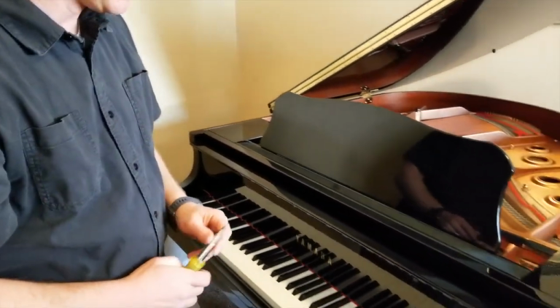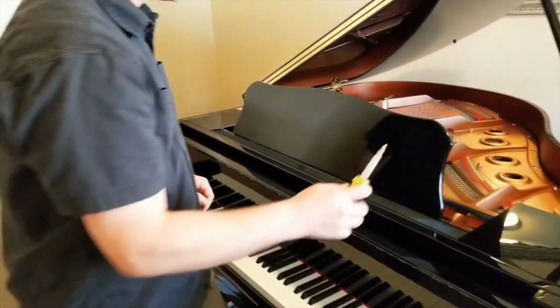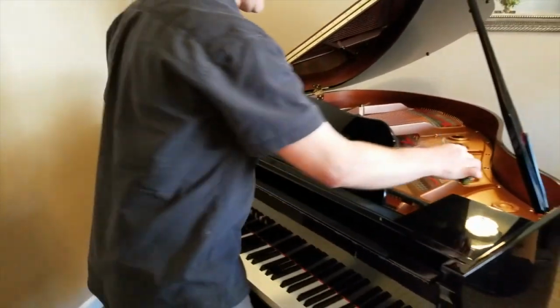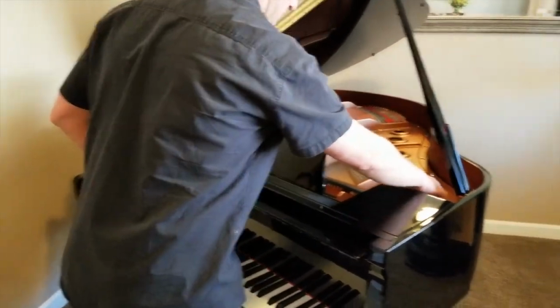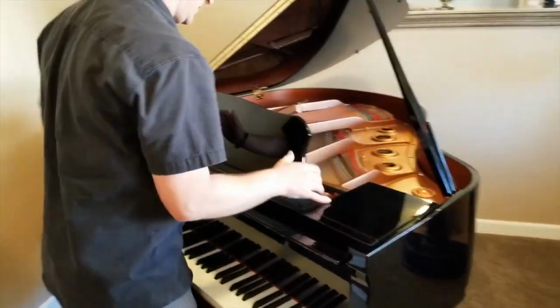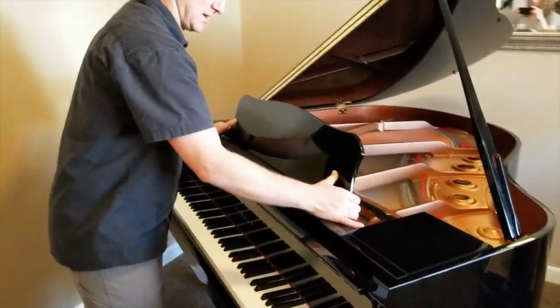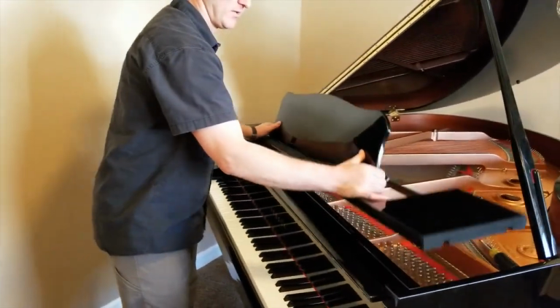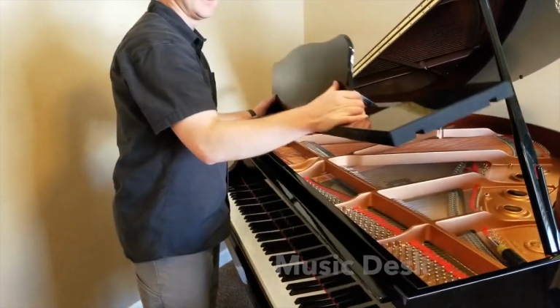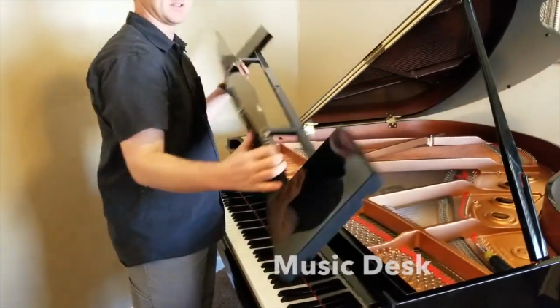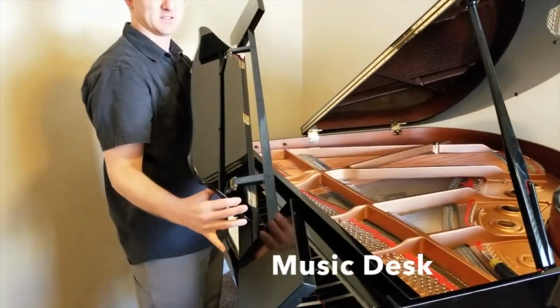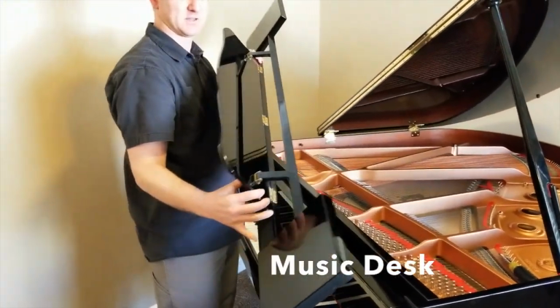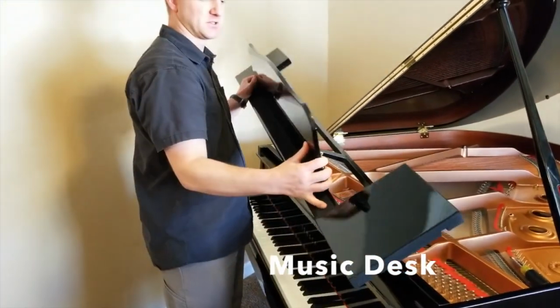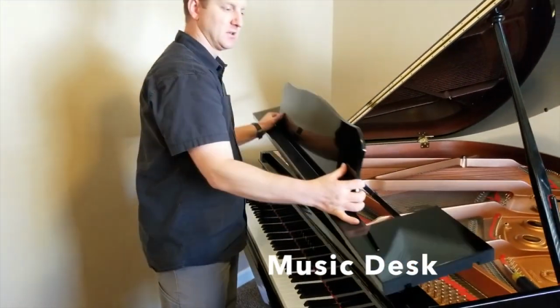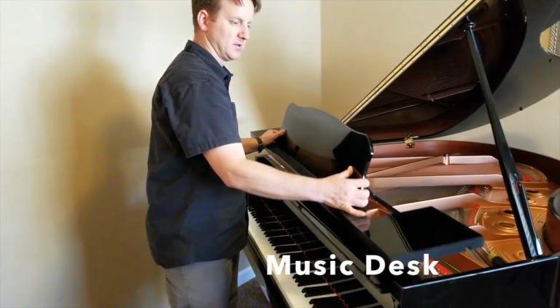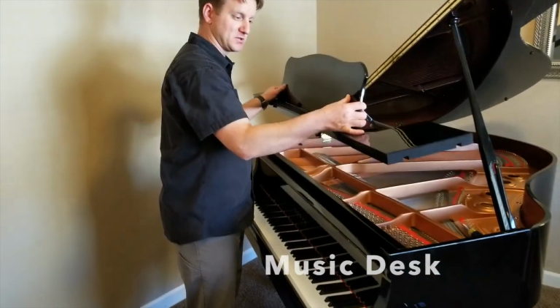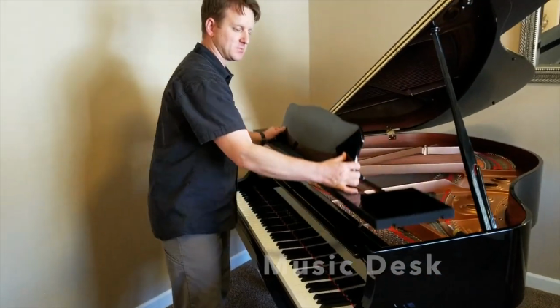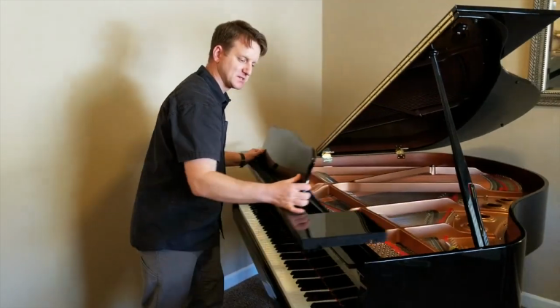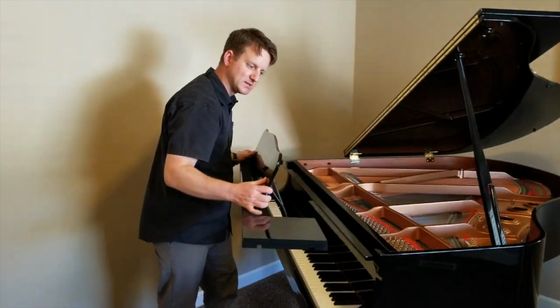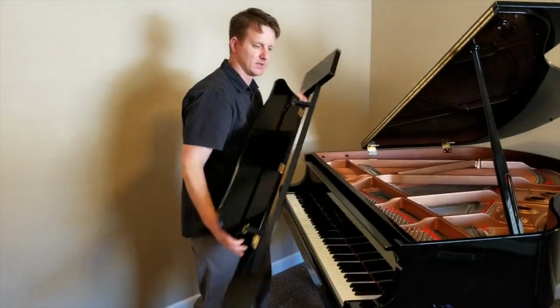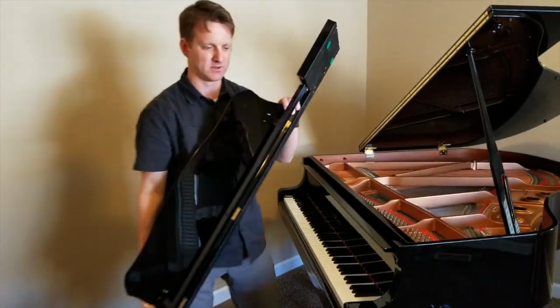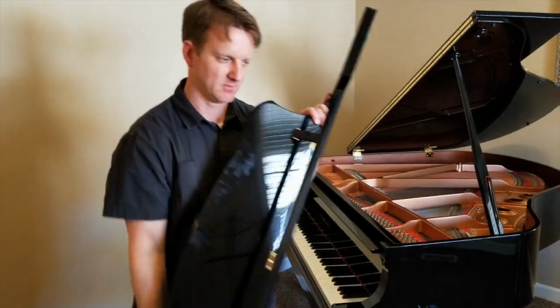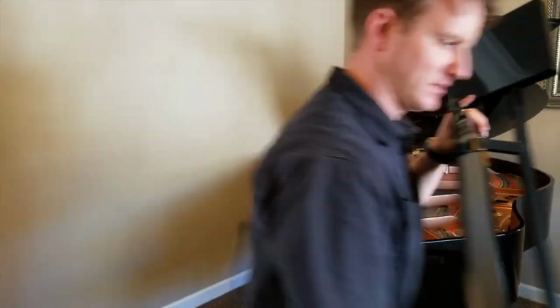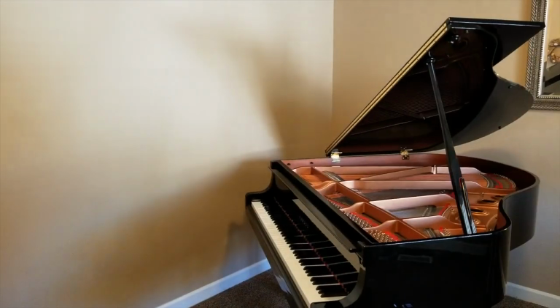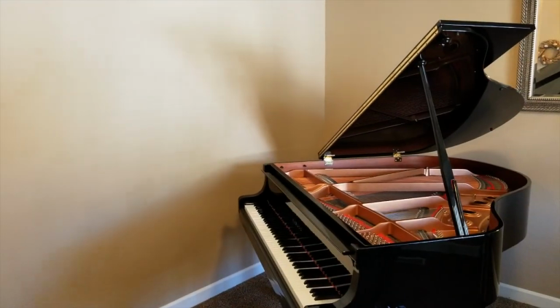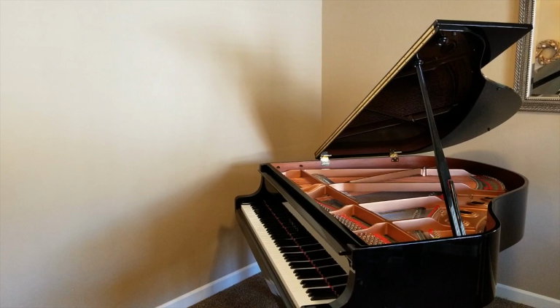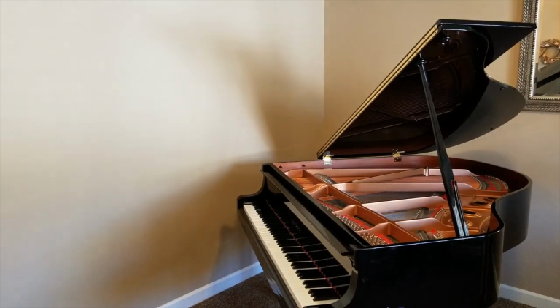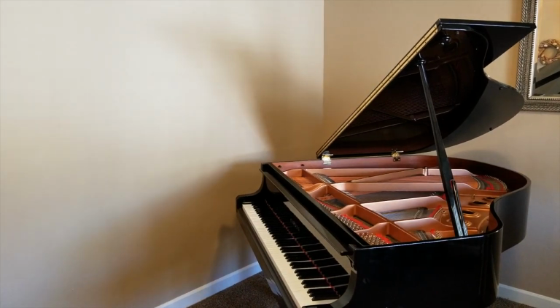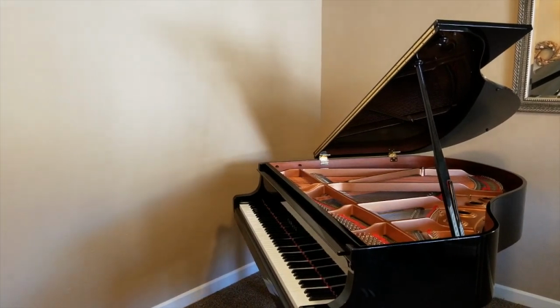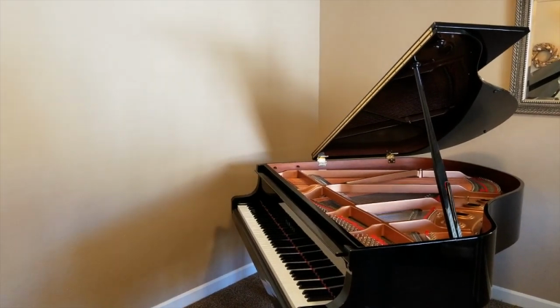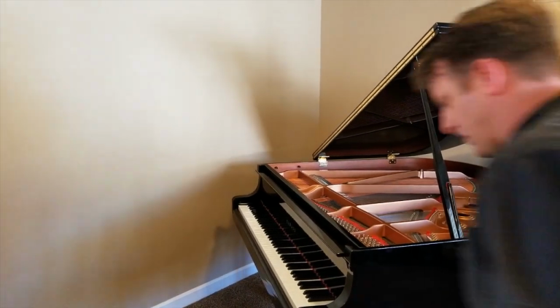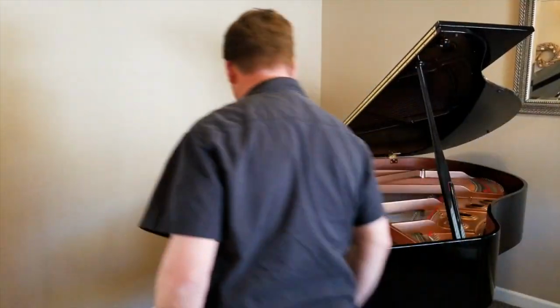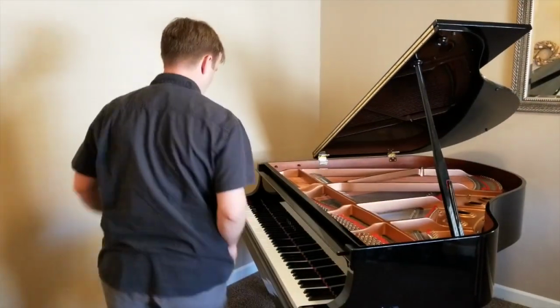The first step is to take off the music desk. In this case, it just pulls out — sometimes it slides out like this. Set it over here, carefully out of the way.